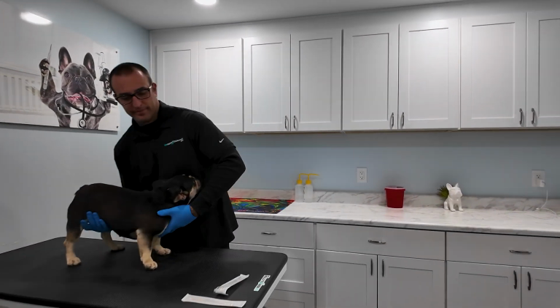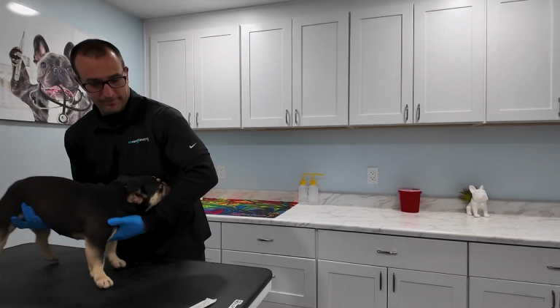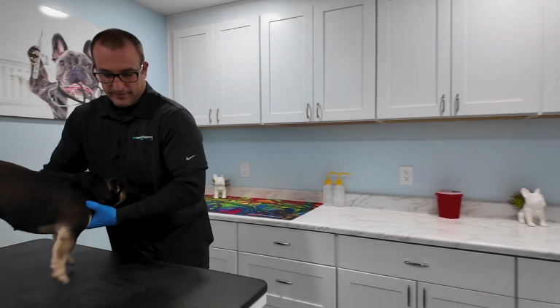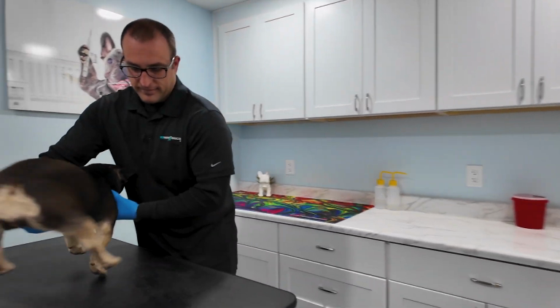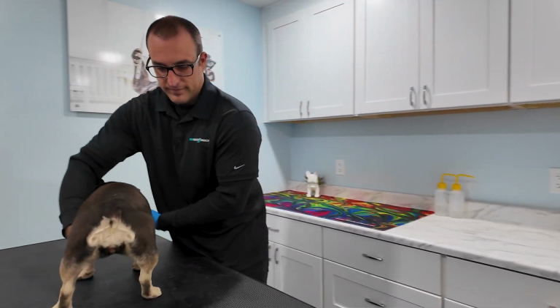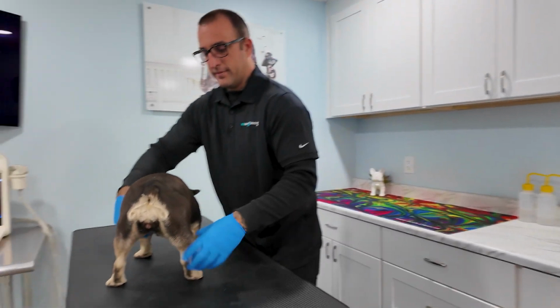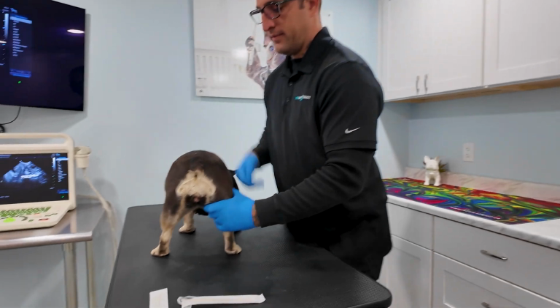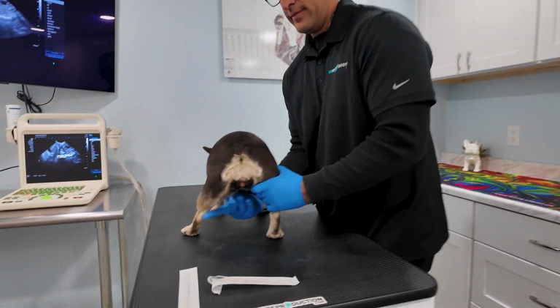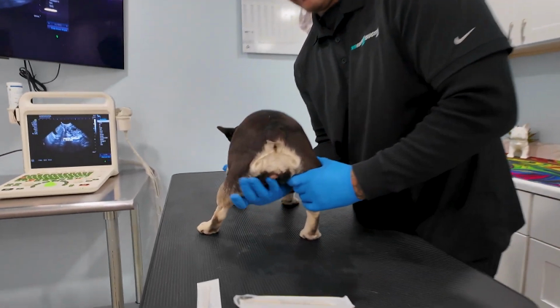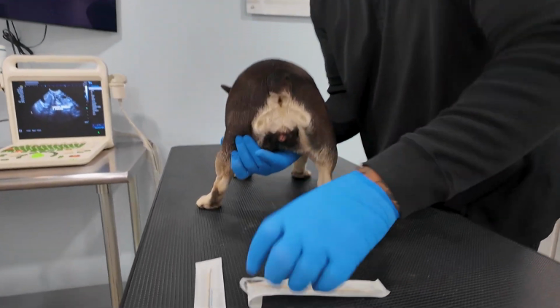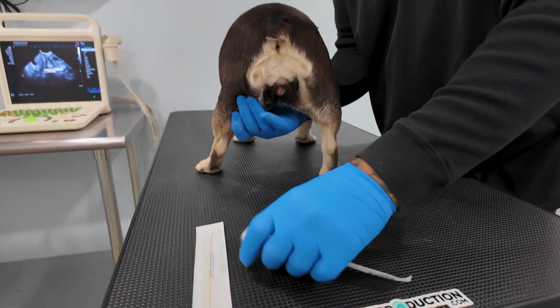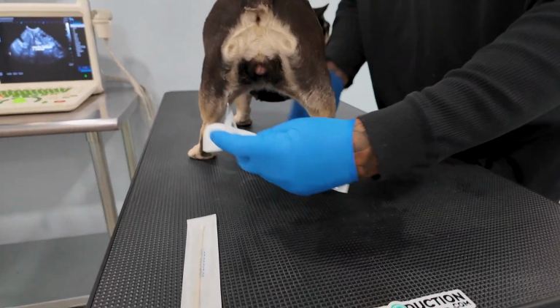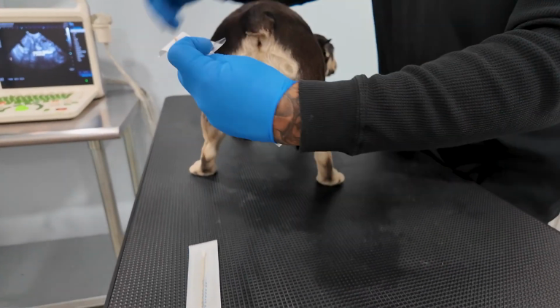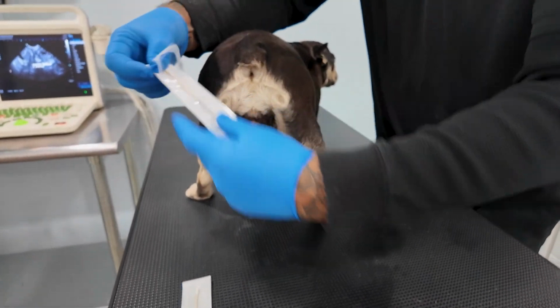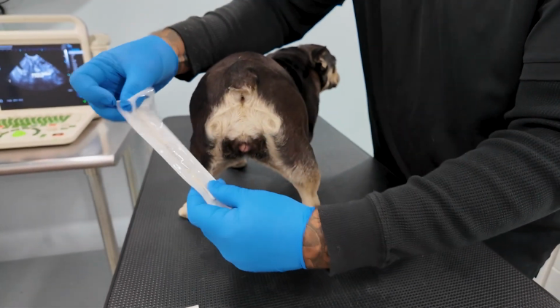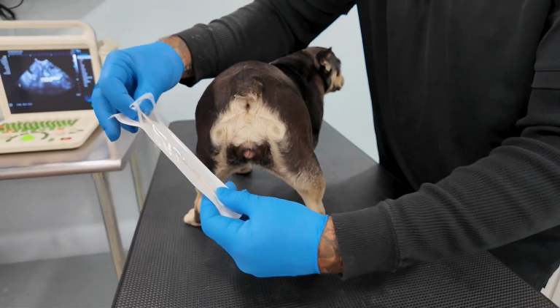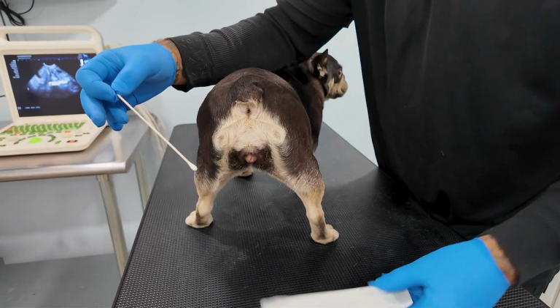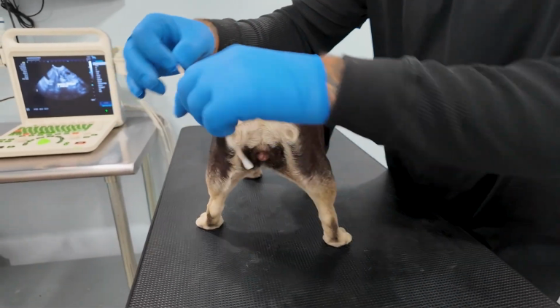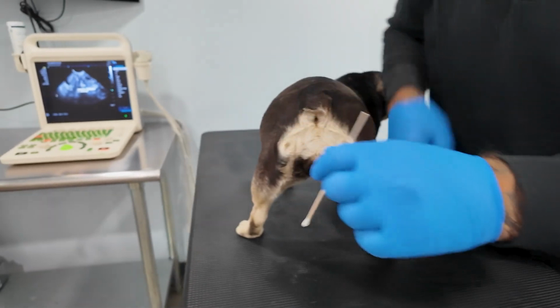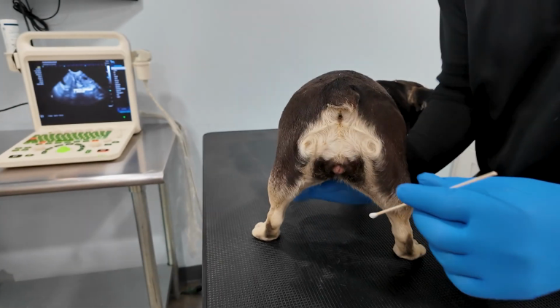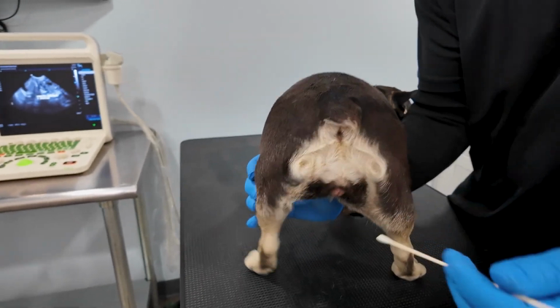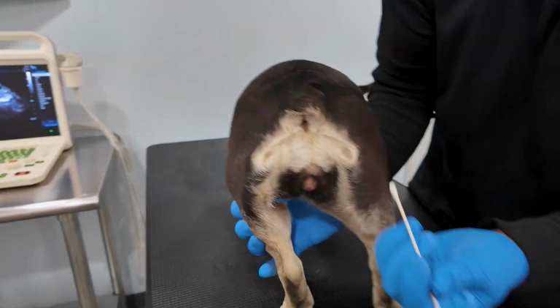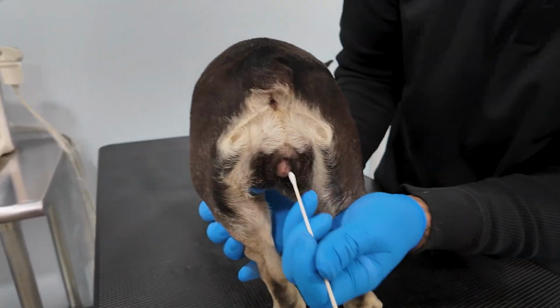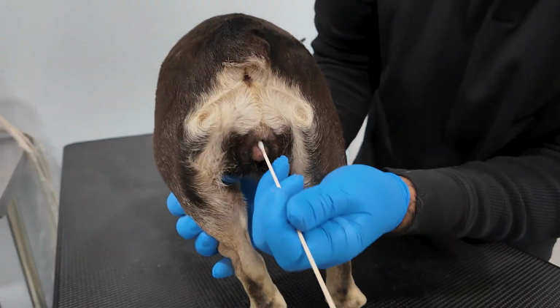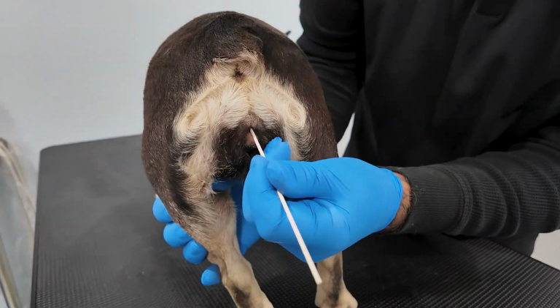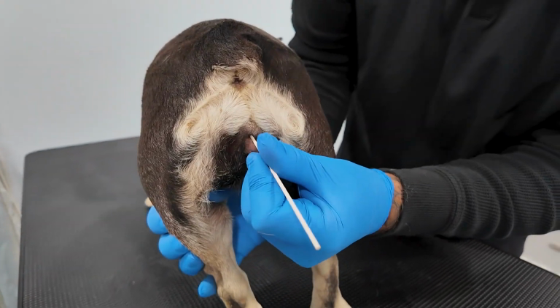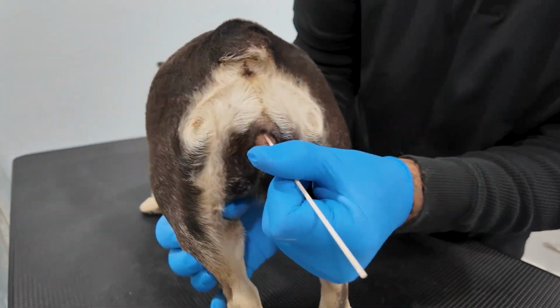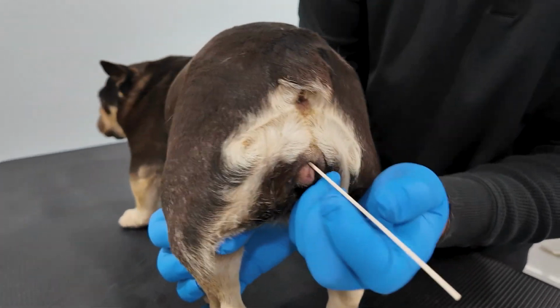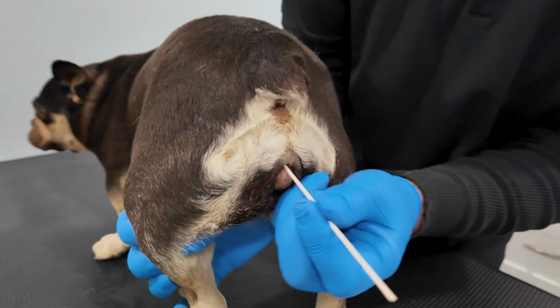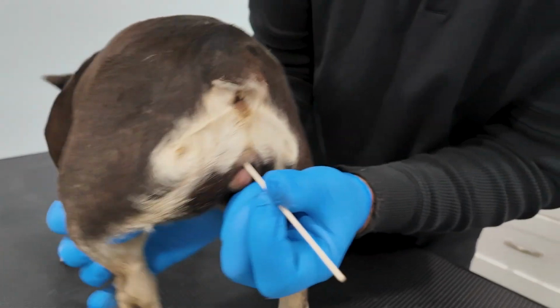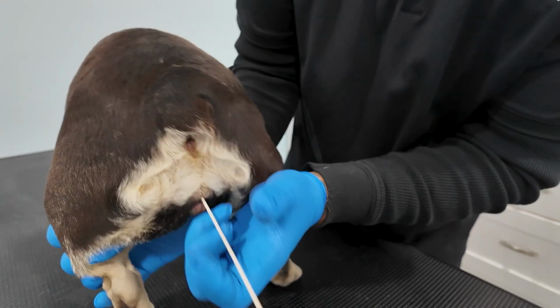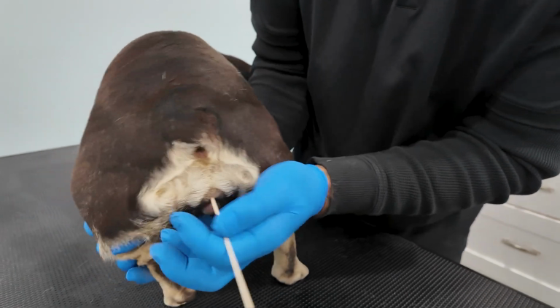Now I'm going to show you how to collect vaginal cells from the dog using a collection swab. Using a sterile swab, I gently insert it into the dog's vagina. Once inside, I twist the swab three times to collect the cells that we need.